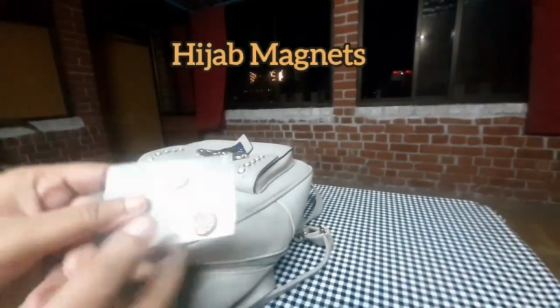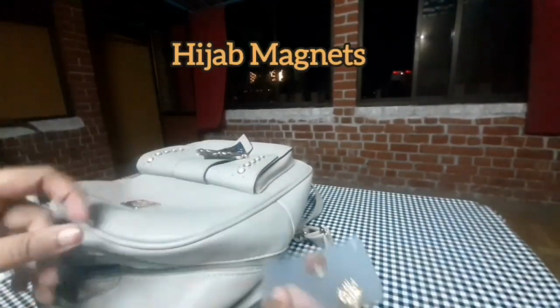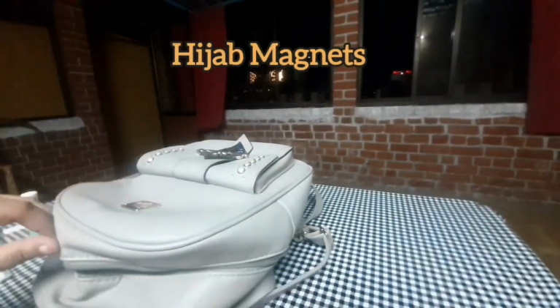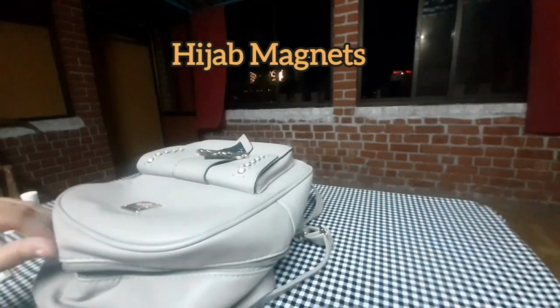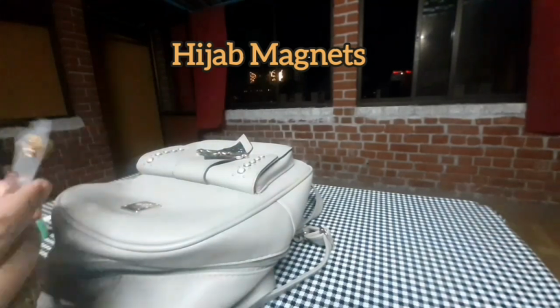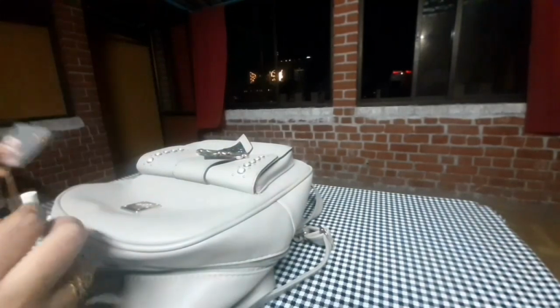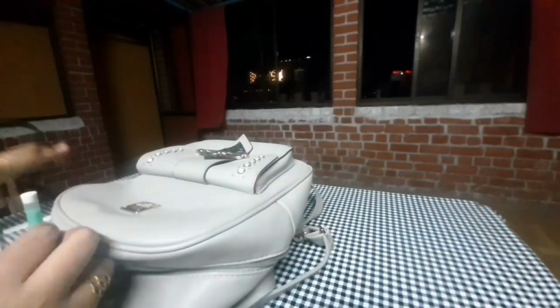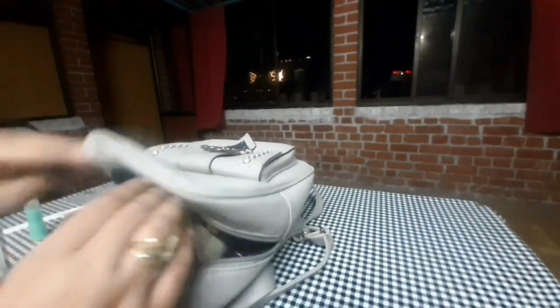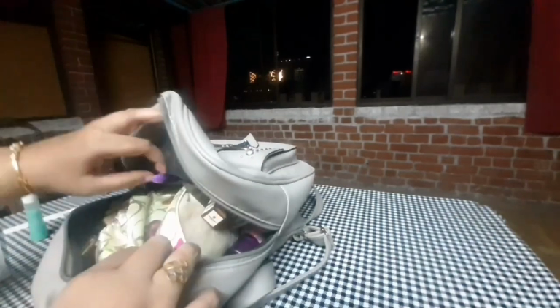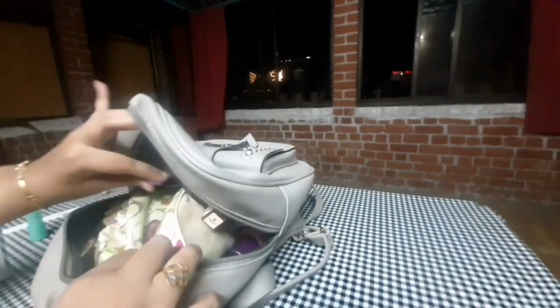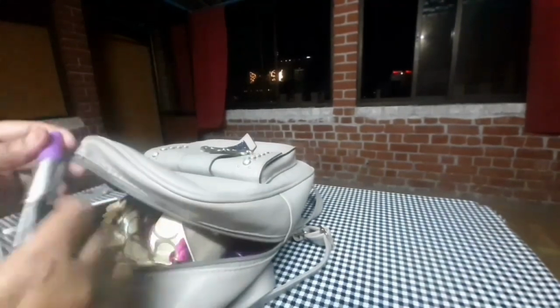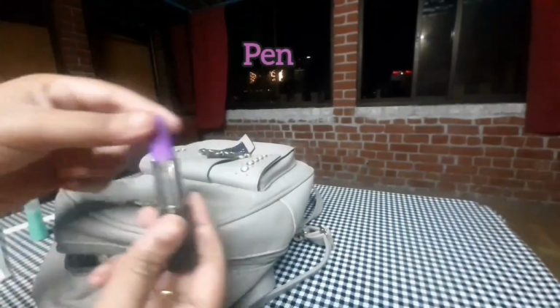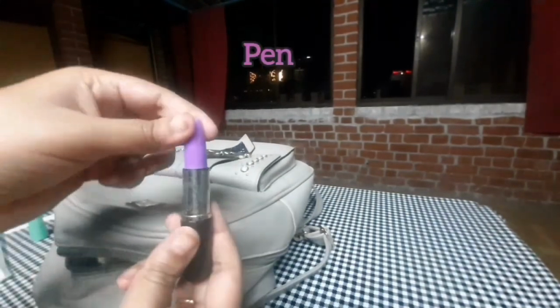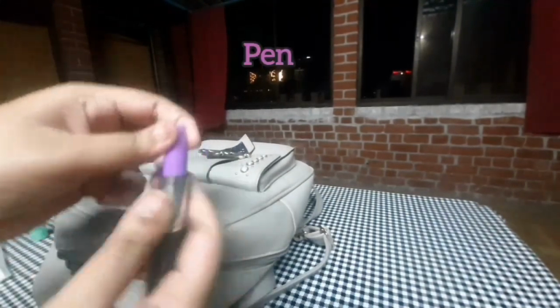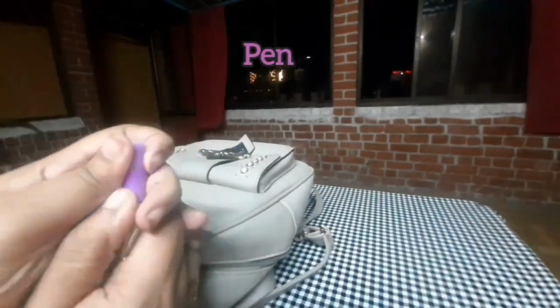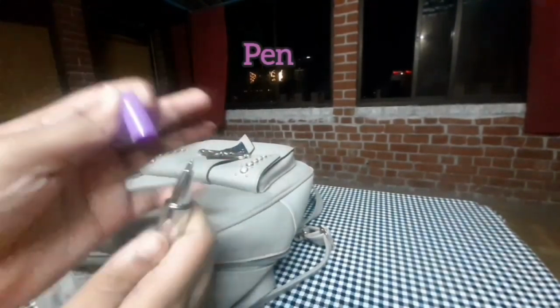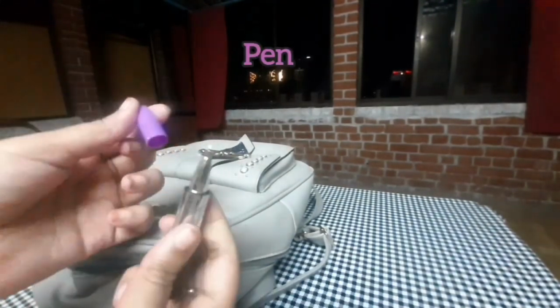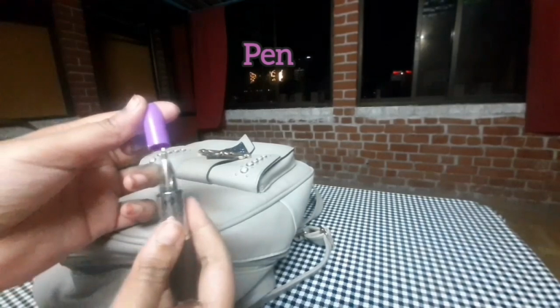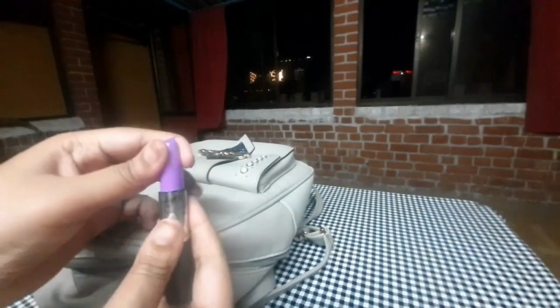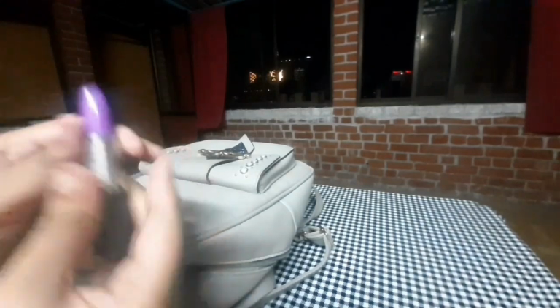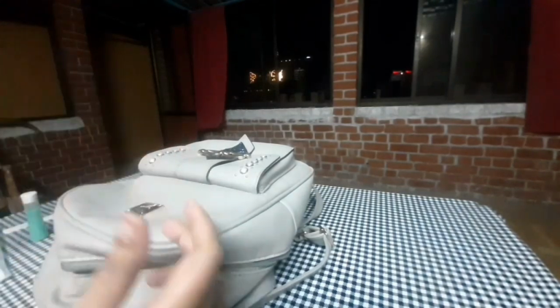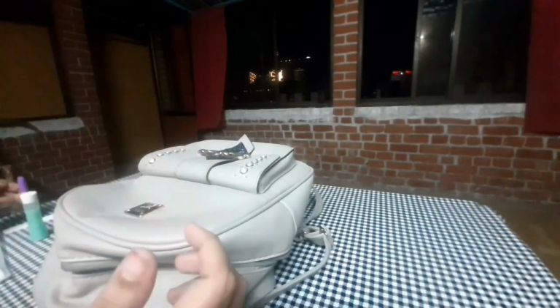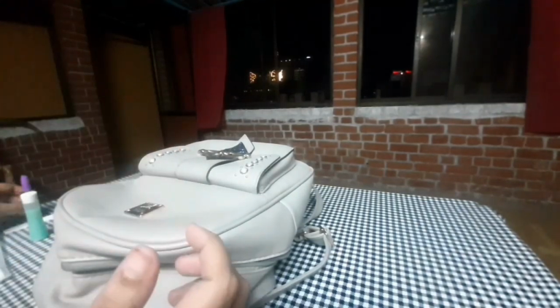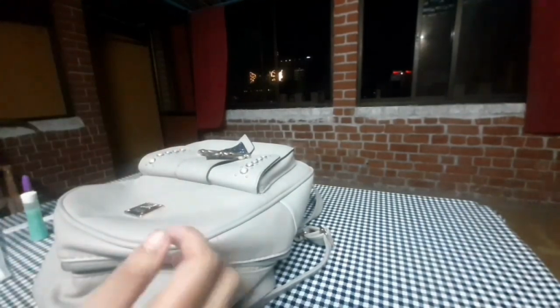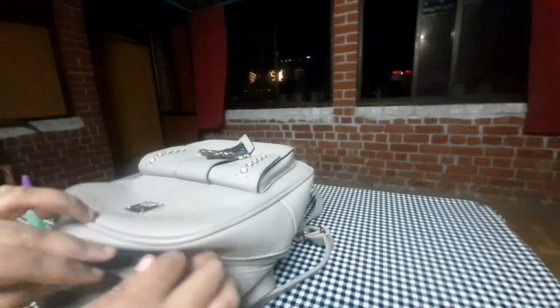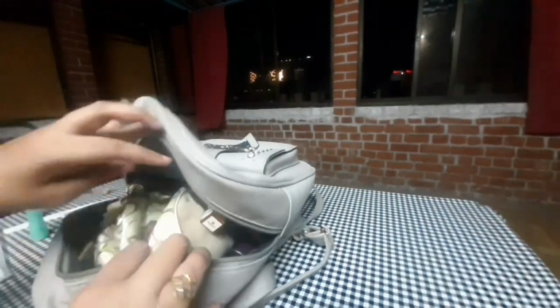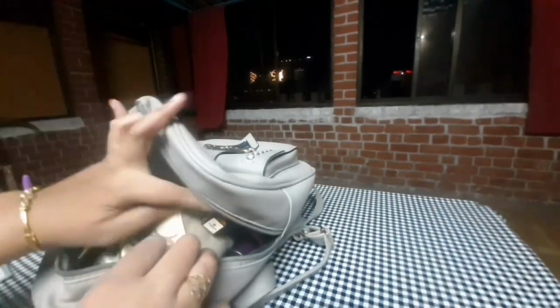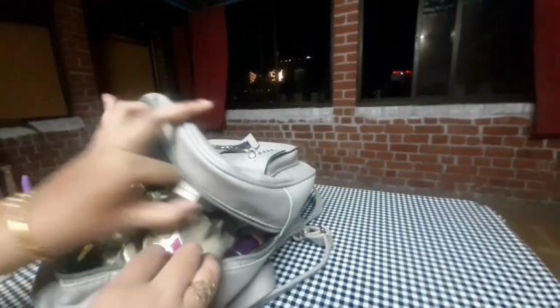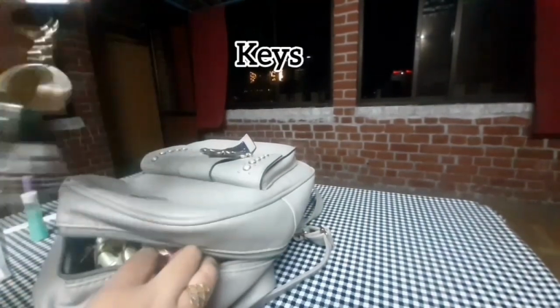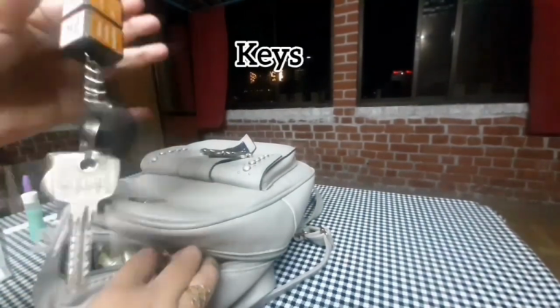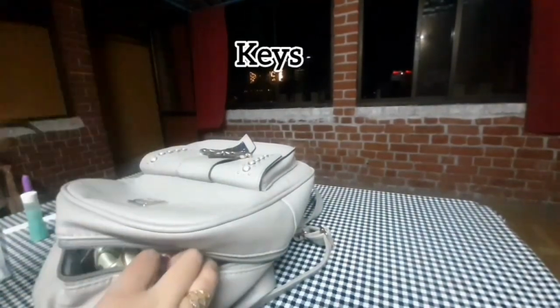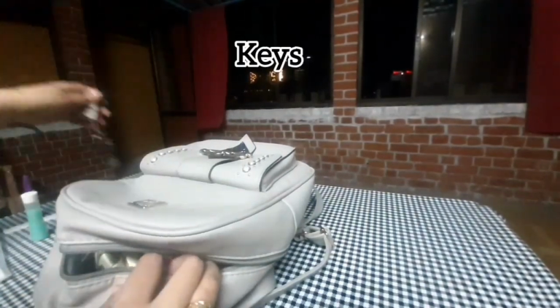This is a hijab magnet. This is a bag lipstick. And these are the keys.